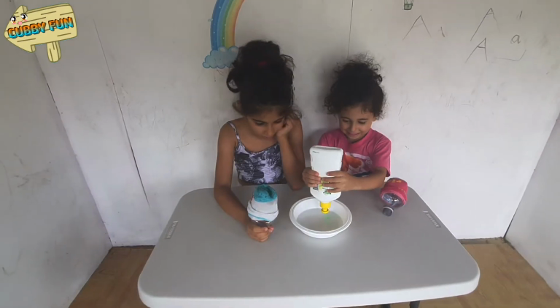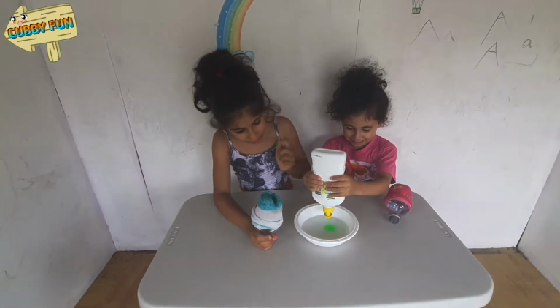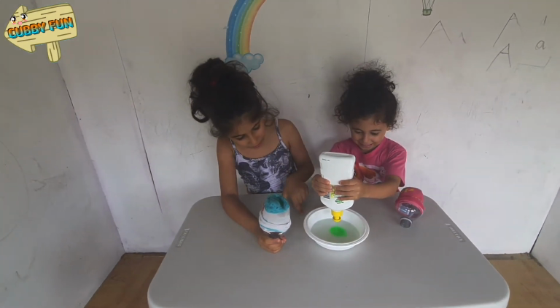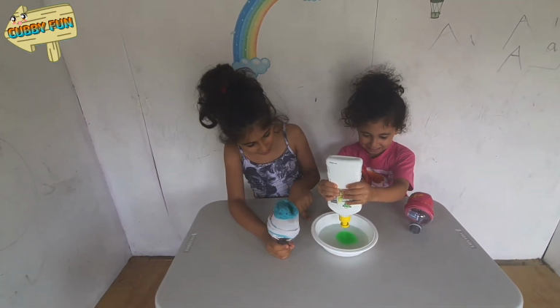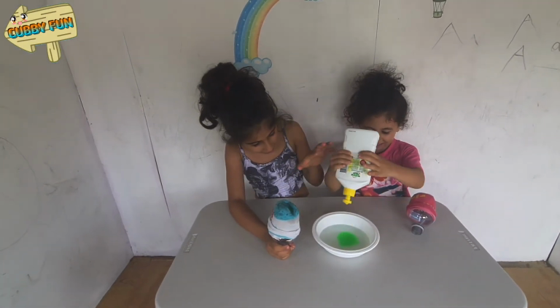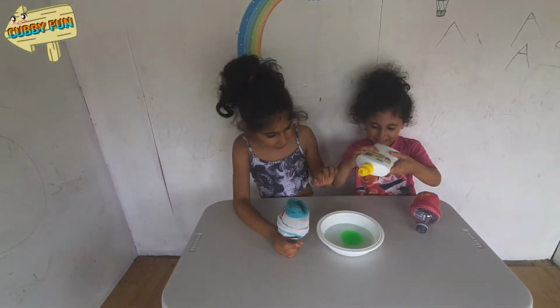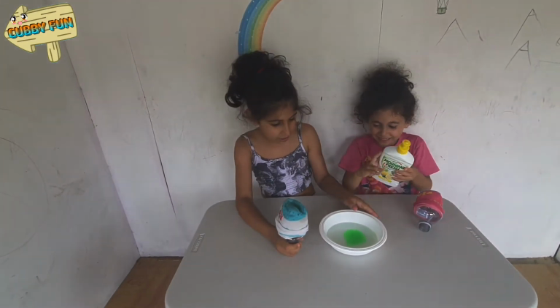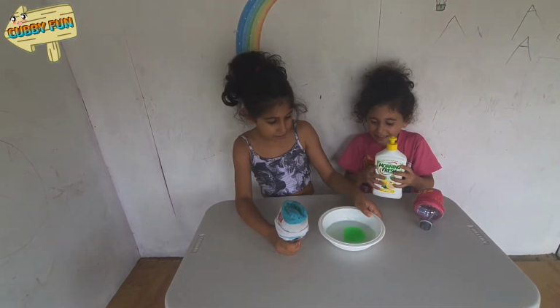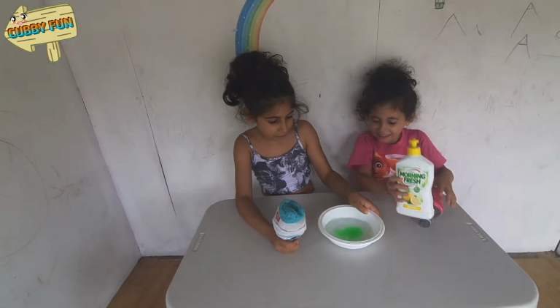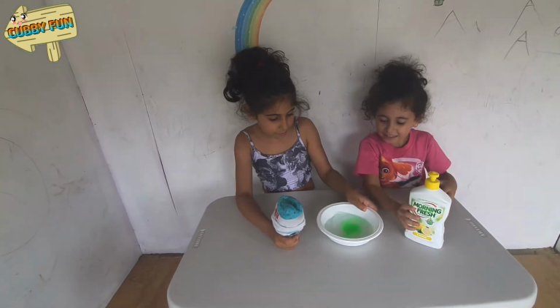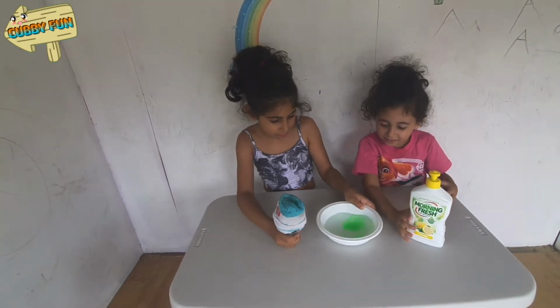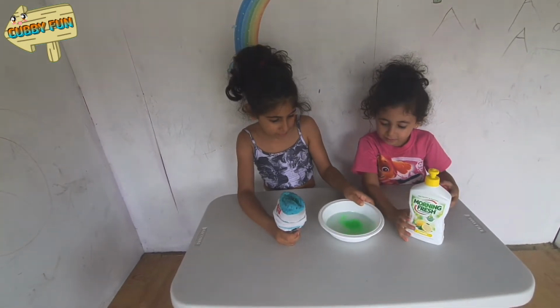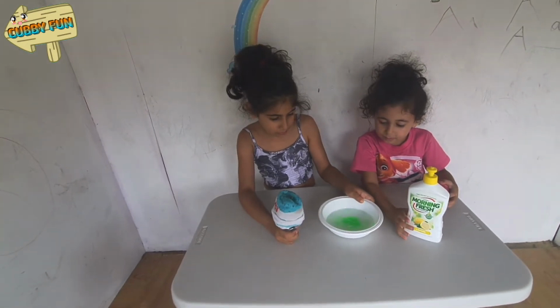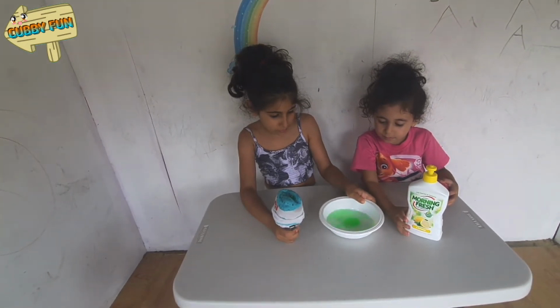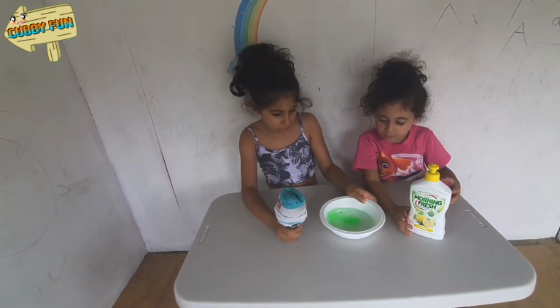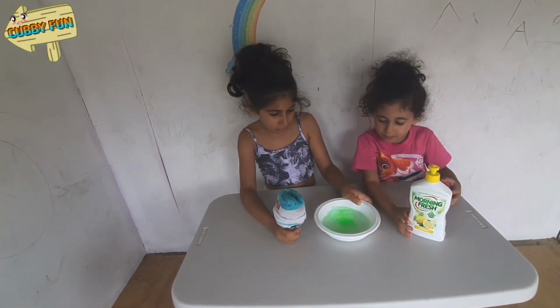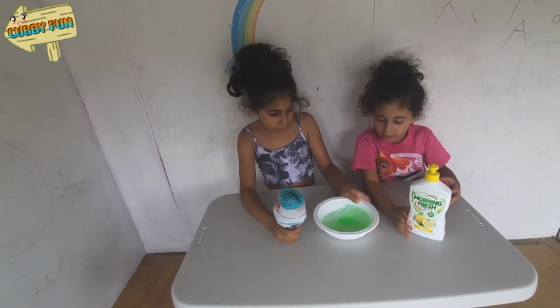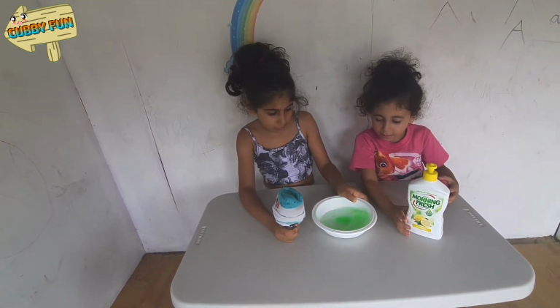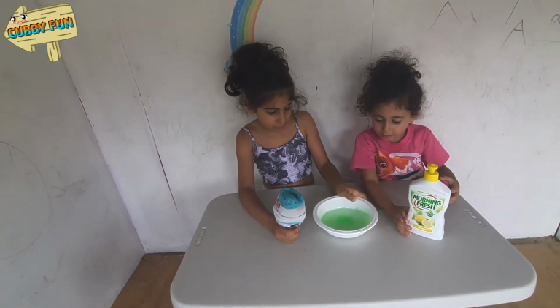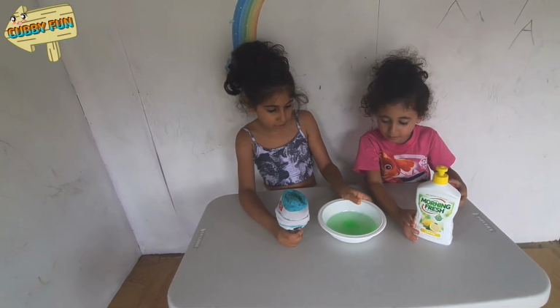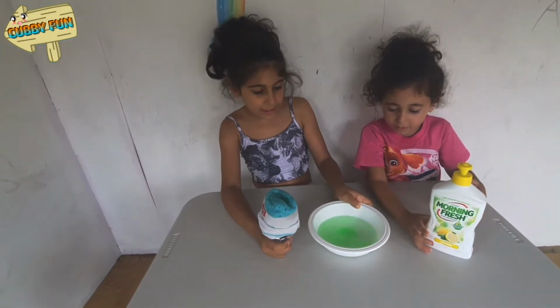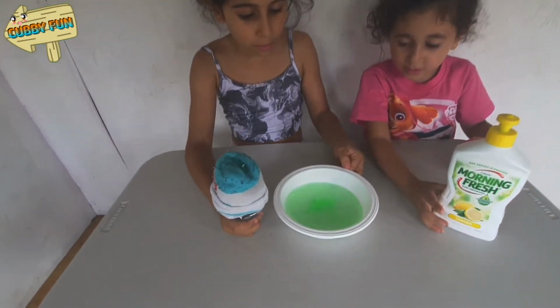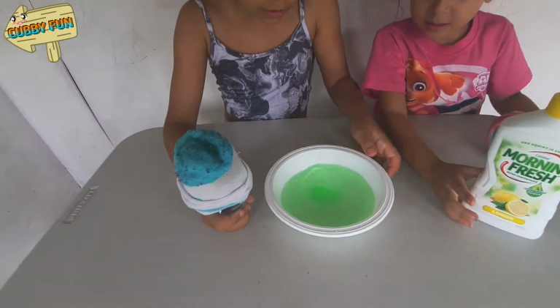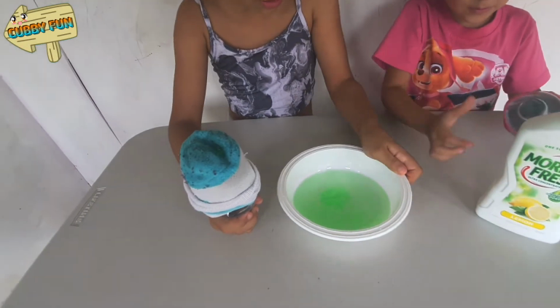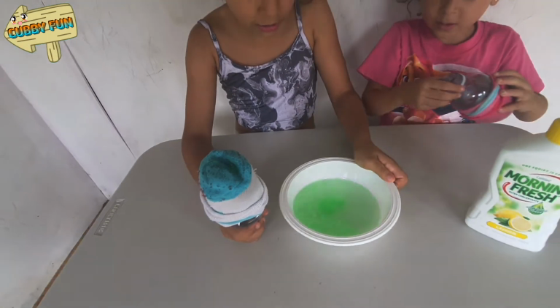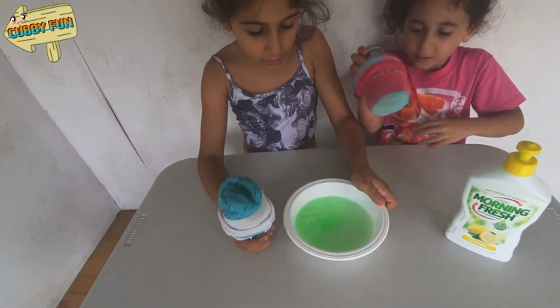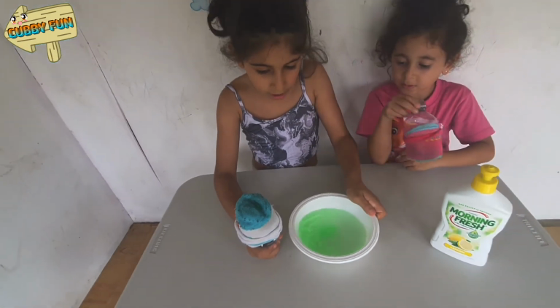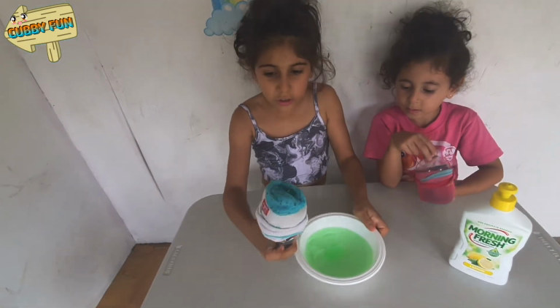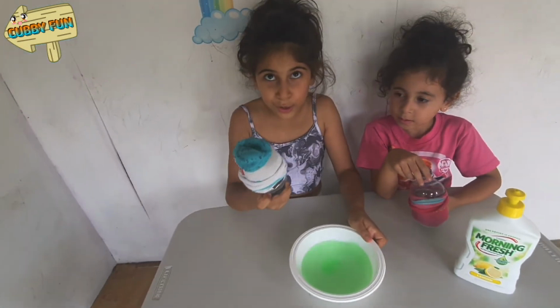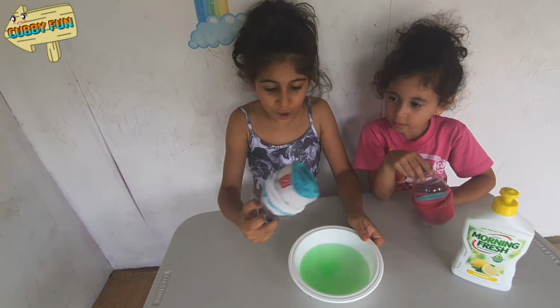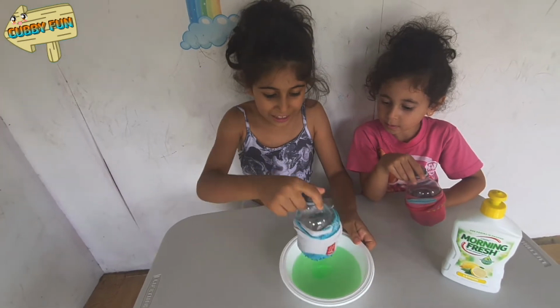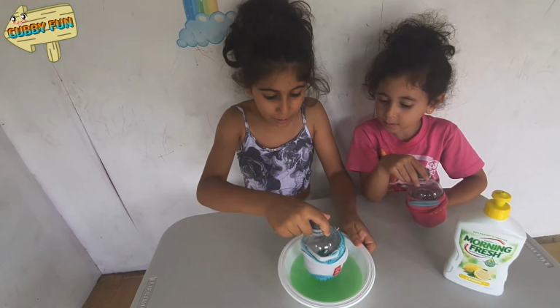So you put the soap in the water. That's enough. You mix it. See when it's all starting to get green, you can put the sock in the water.